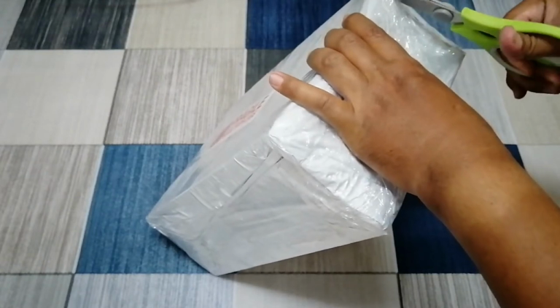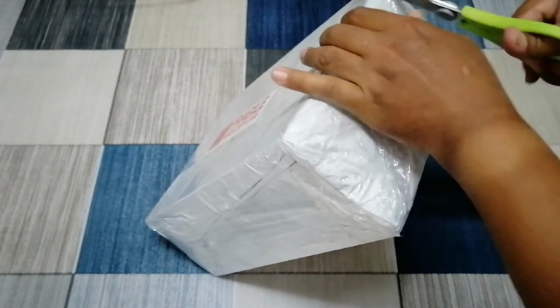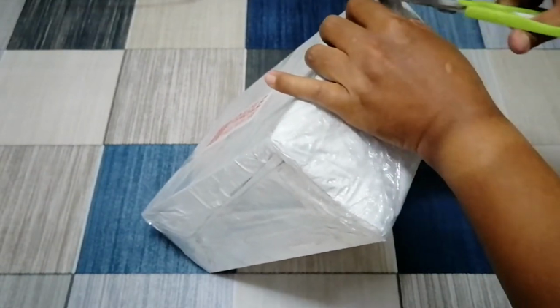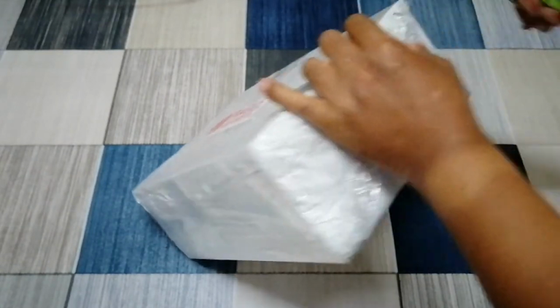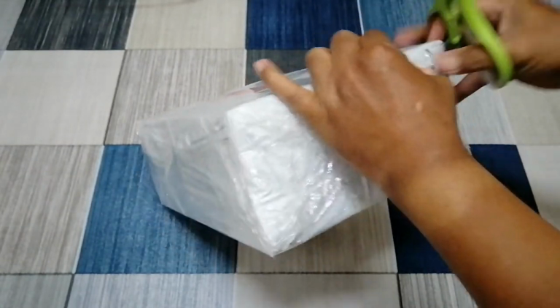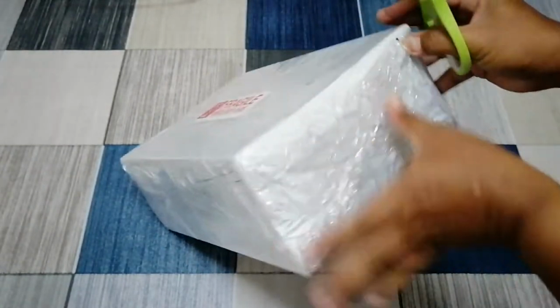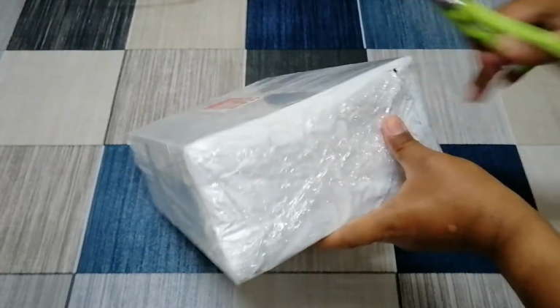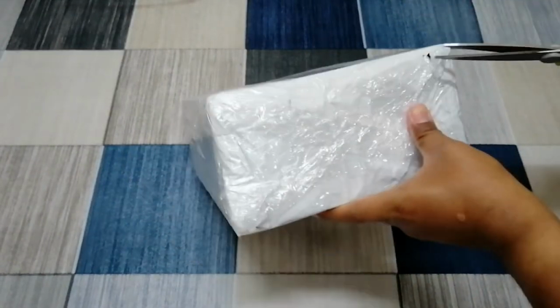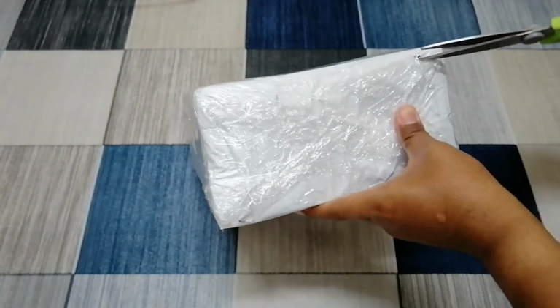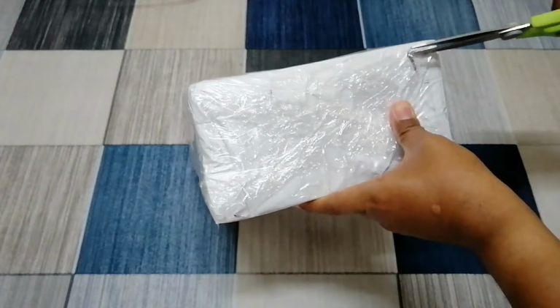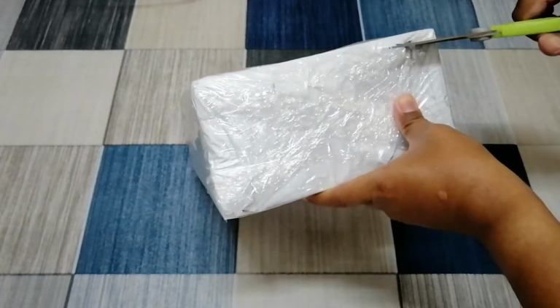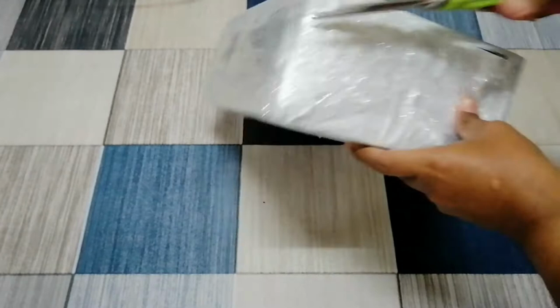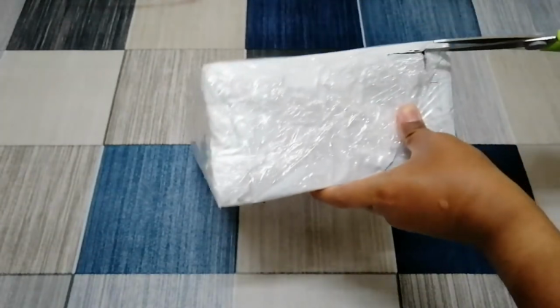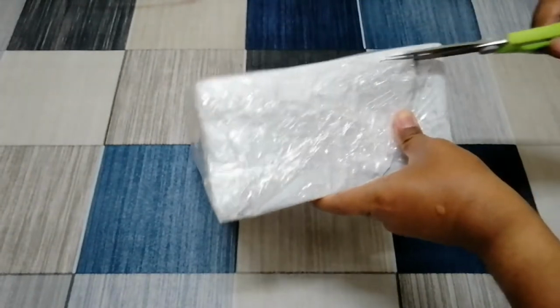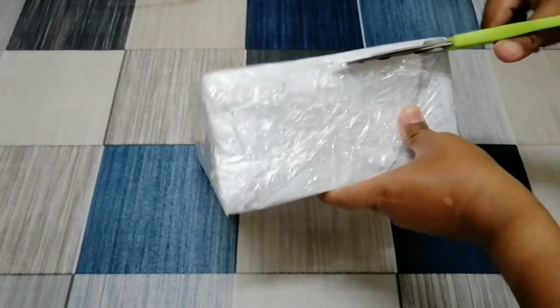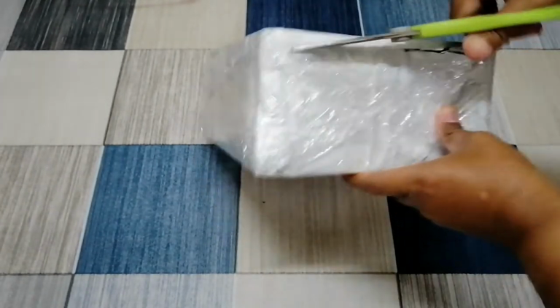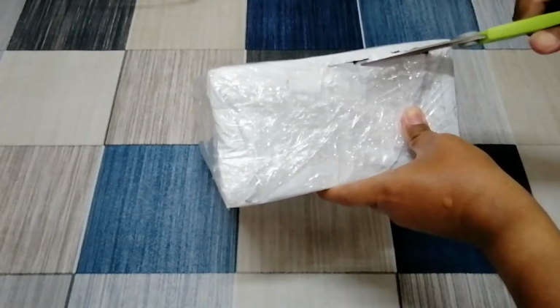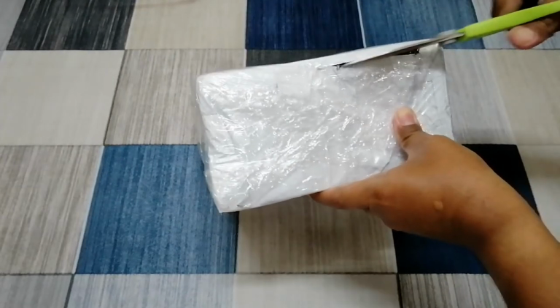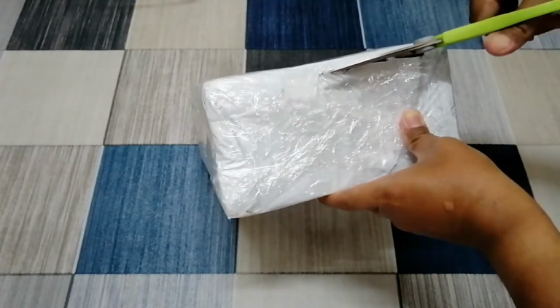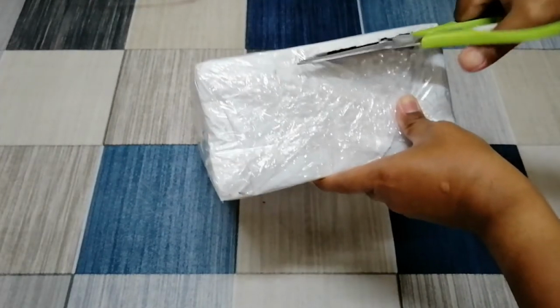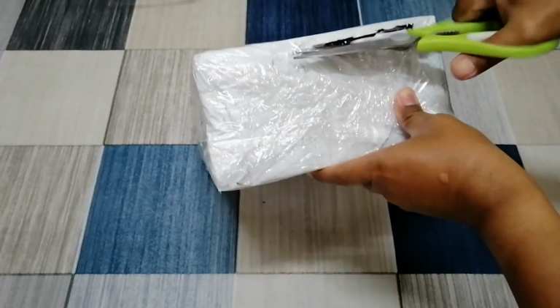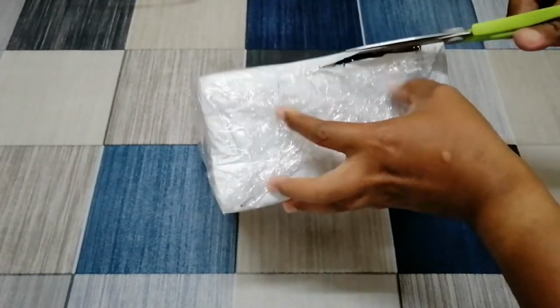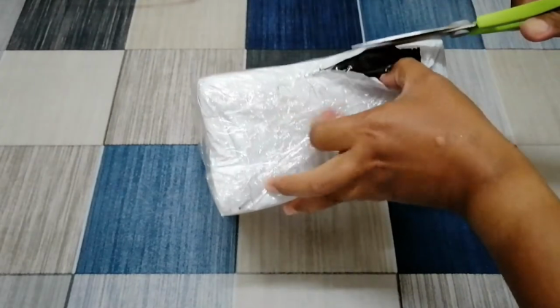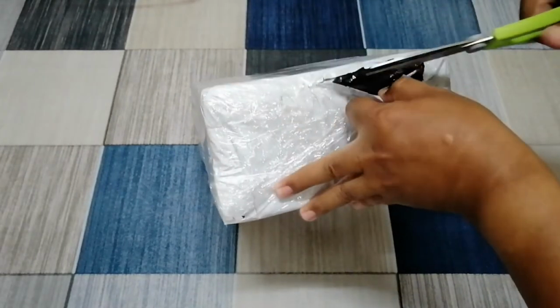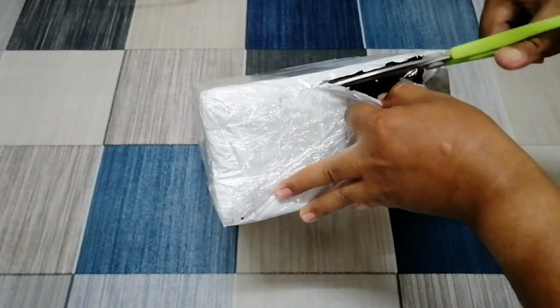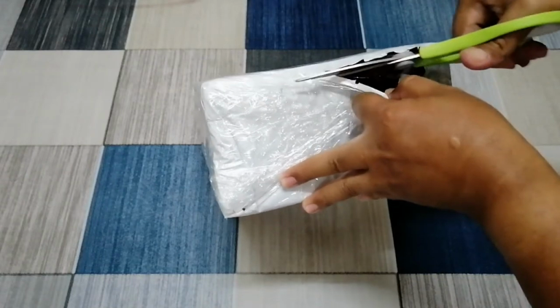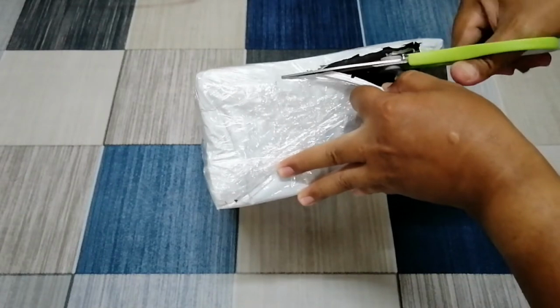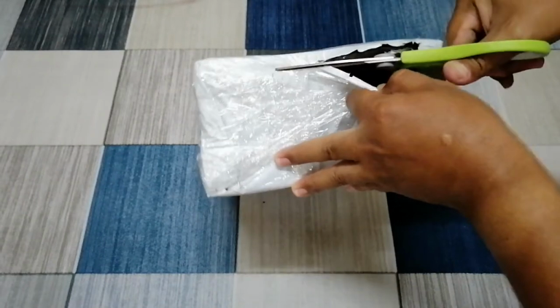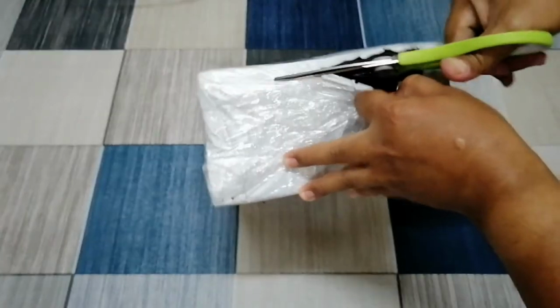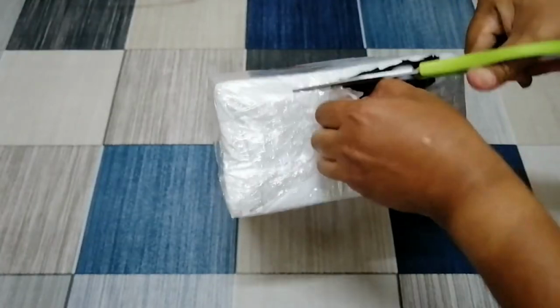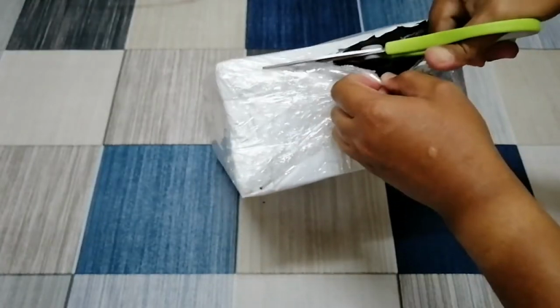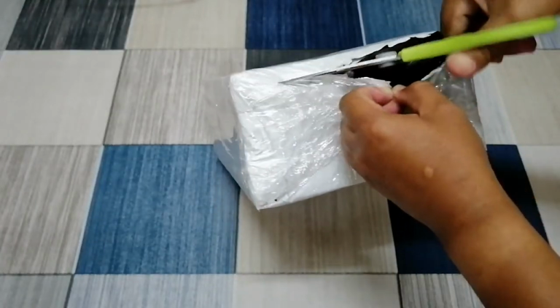Saya beli ni lah. Kasut ni saya beli secara online di Lazada lah.